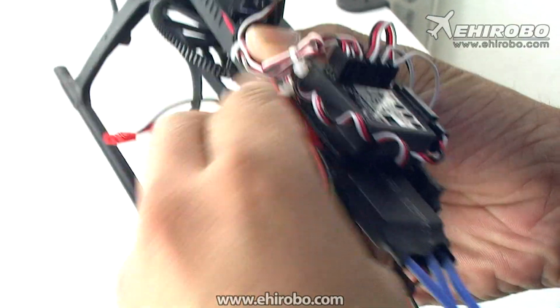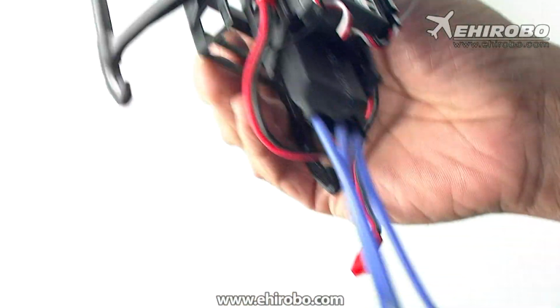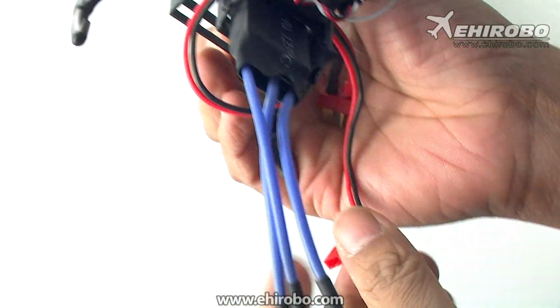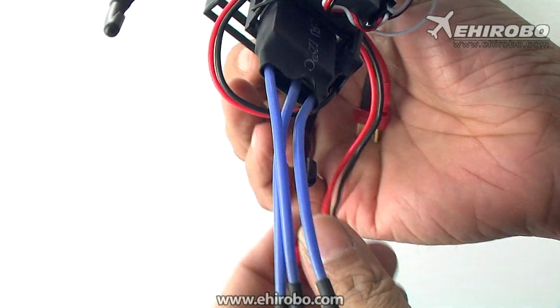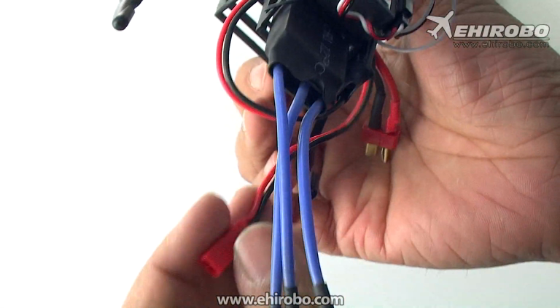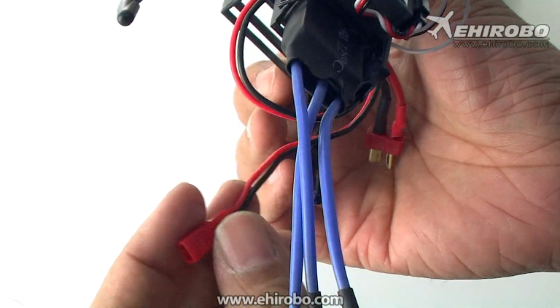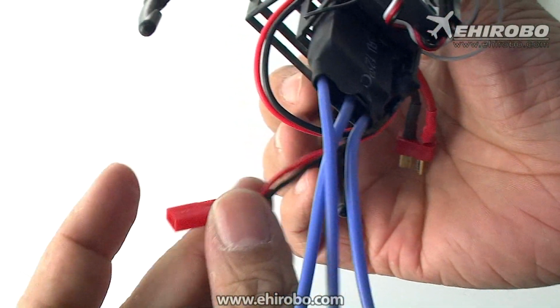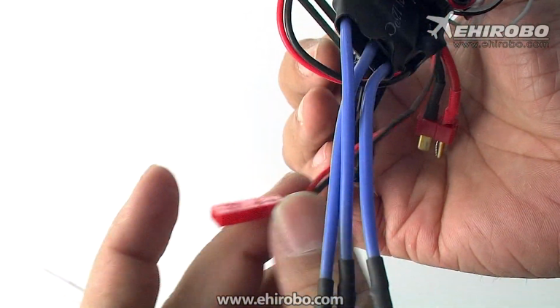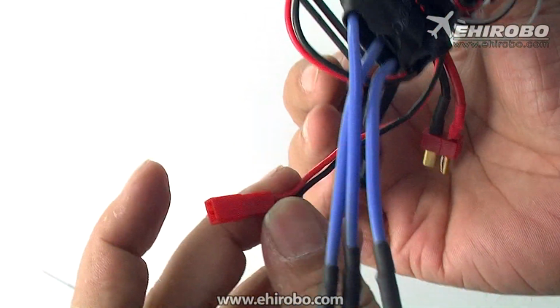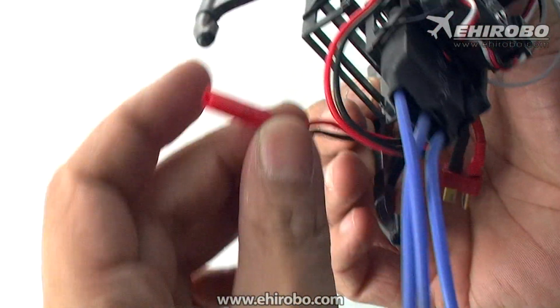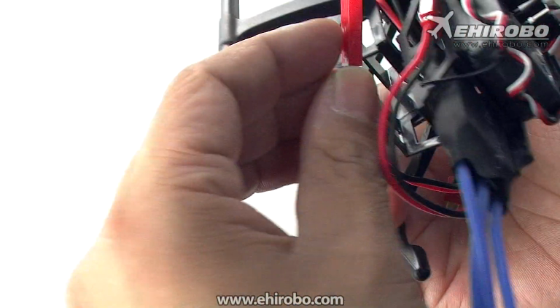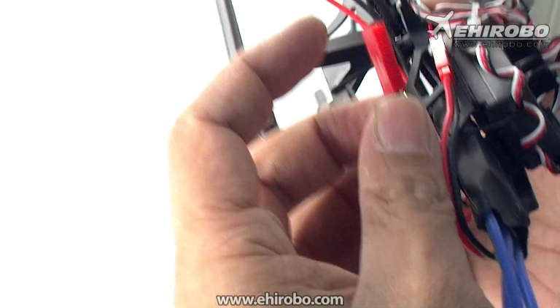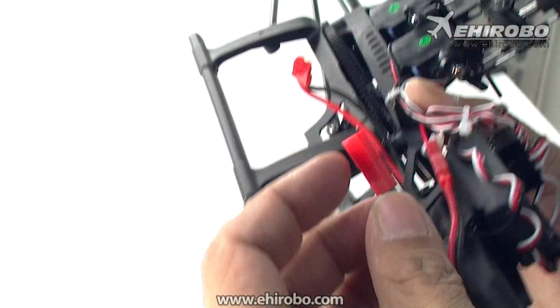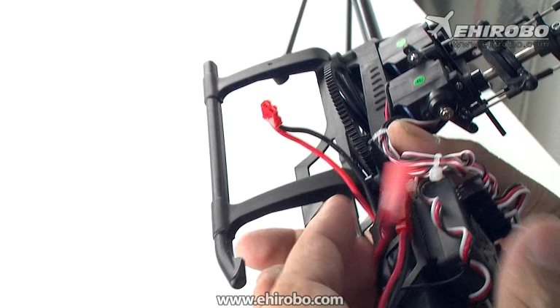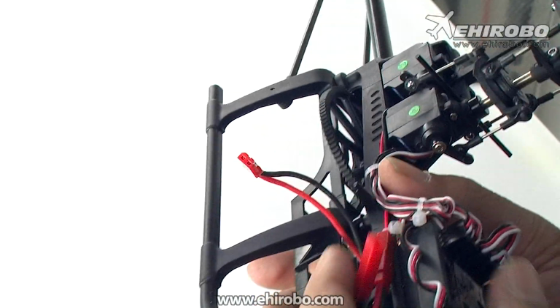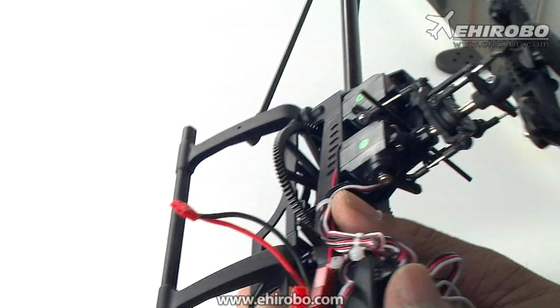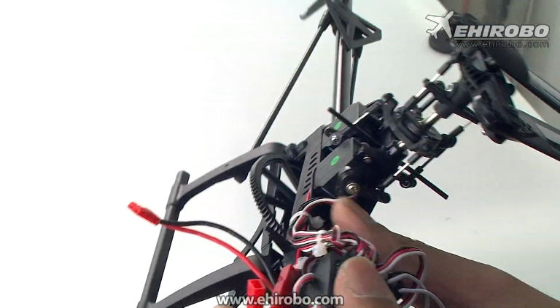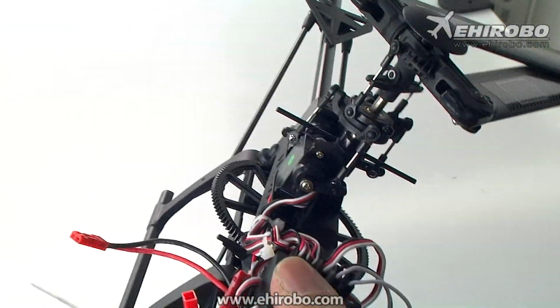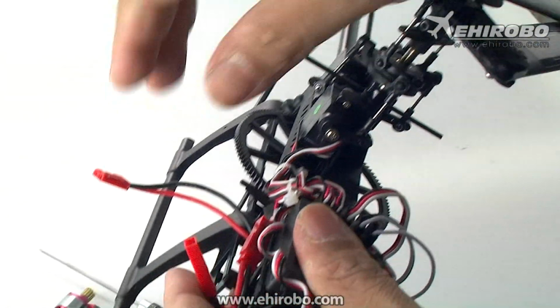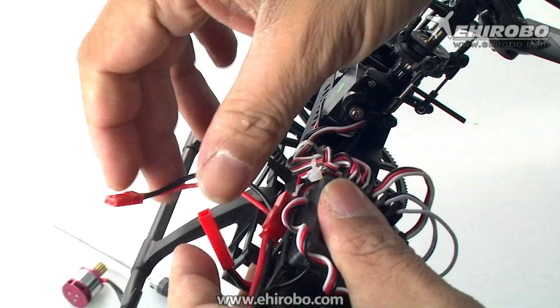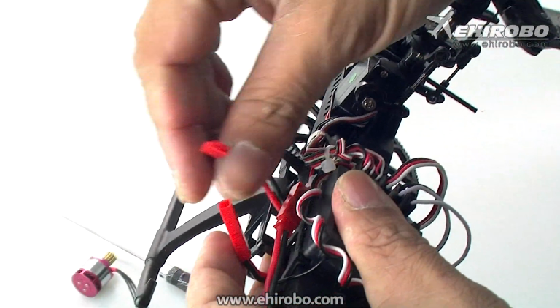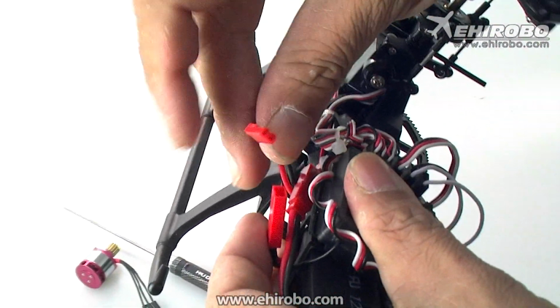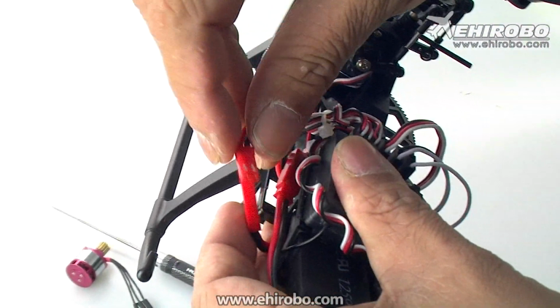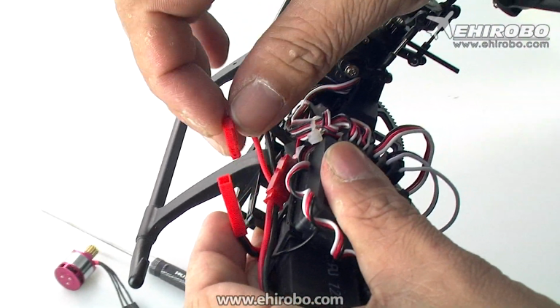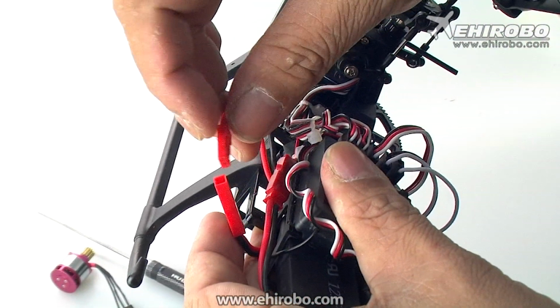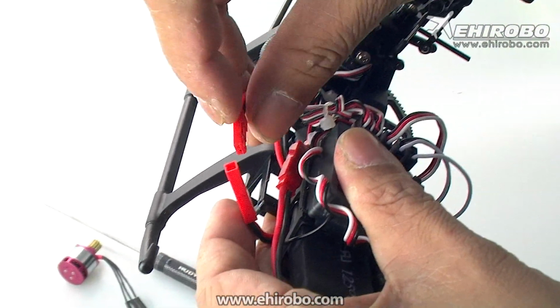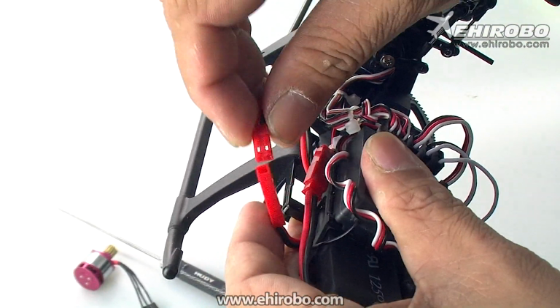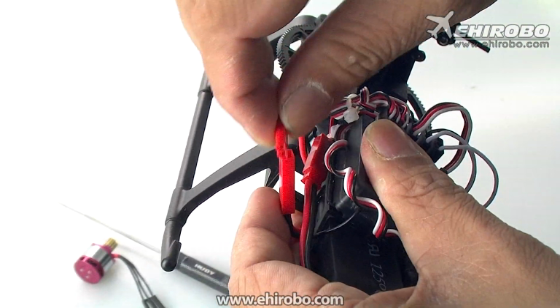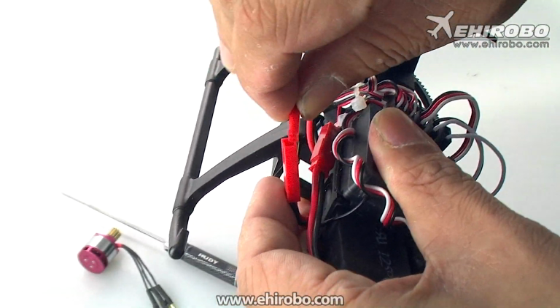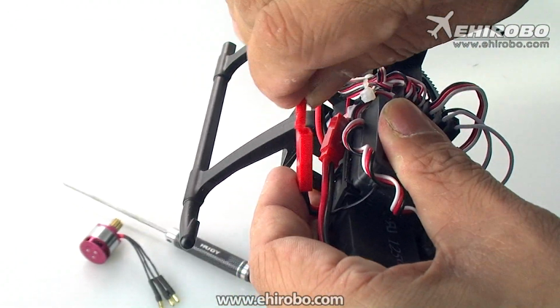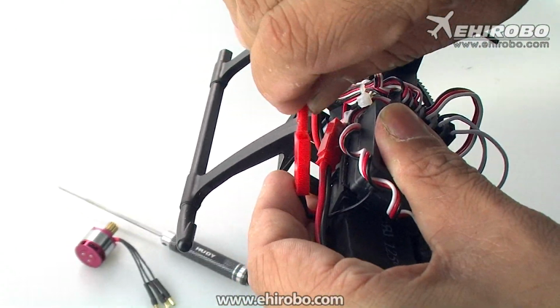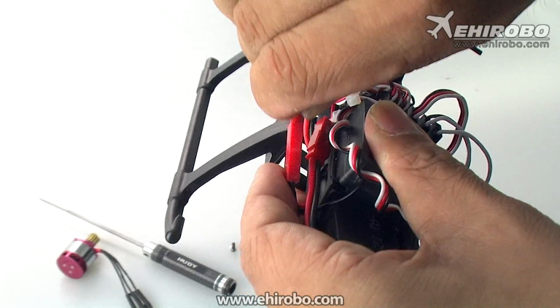Then you have another plug — this one goes into the main brushless motor ESC, like this.